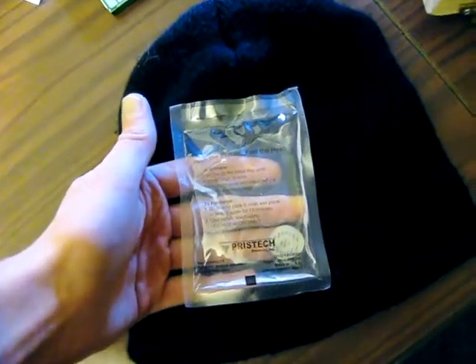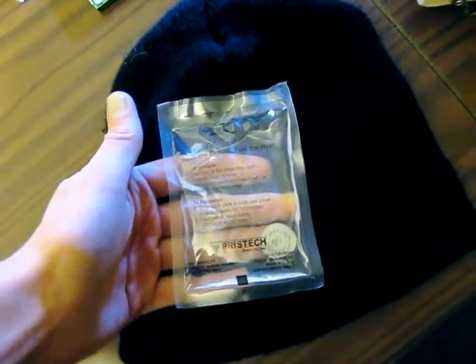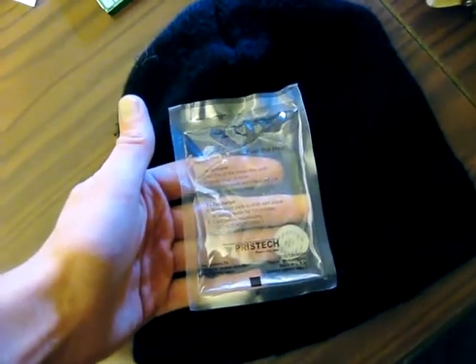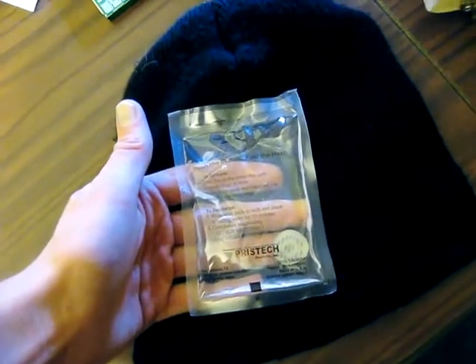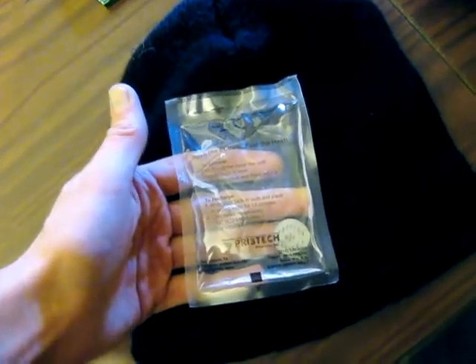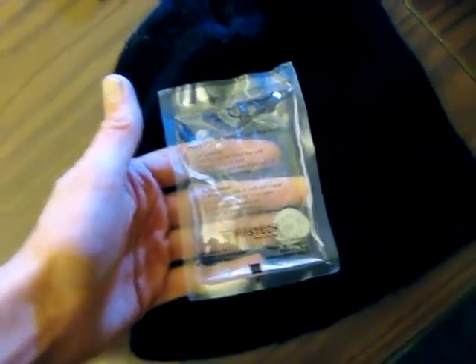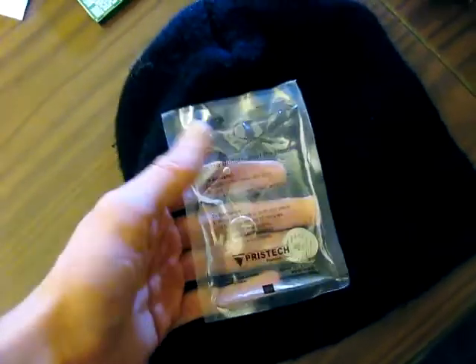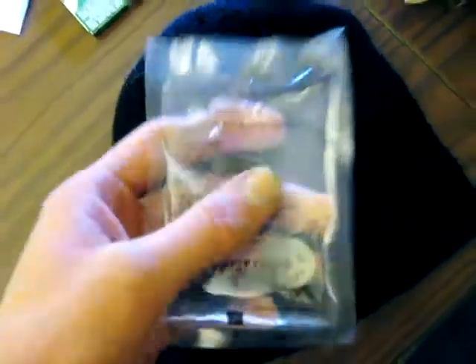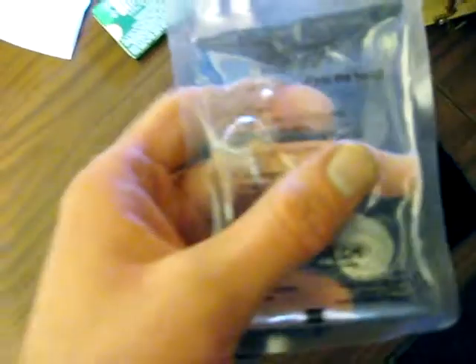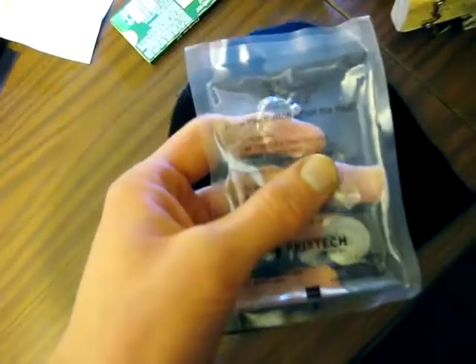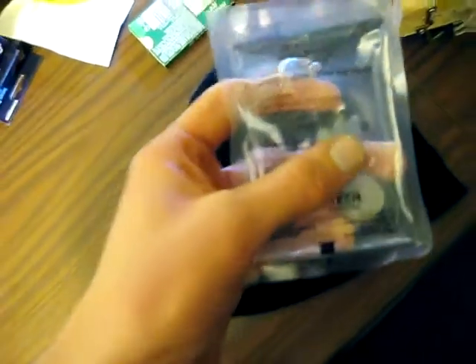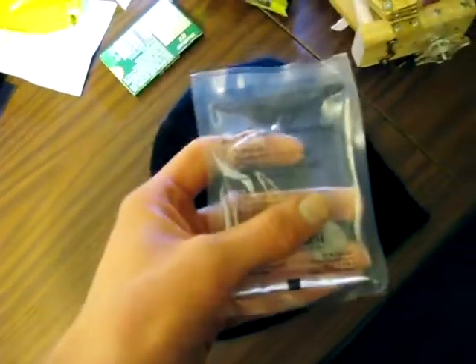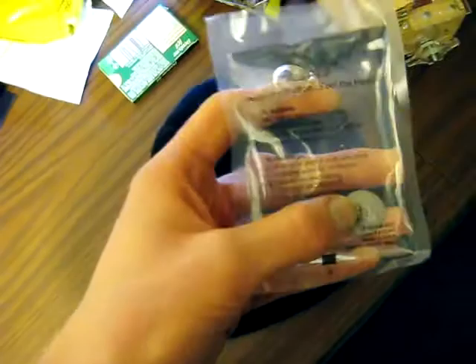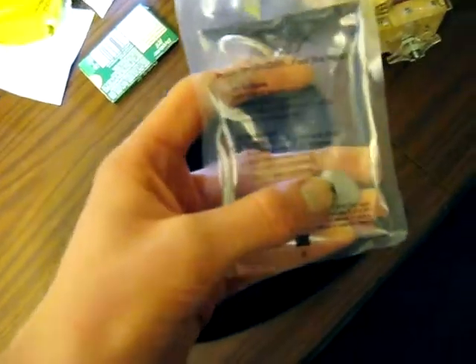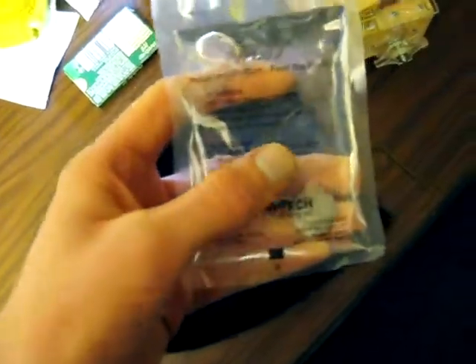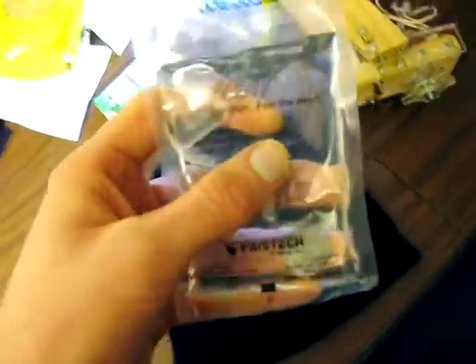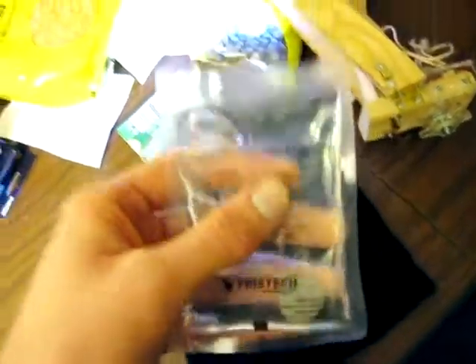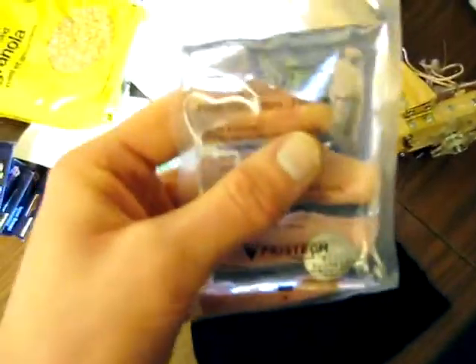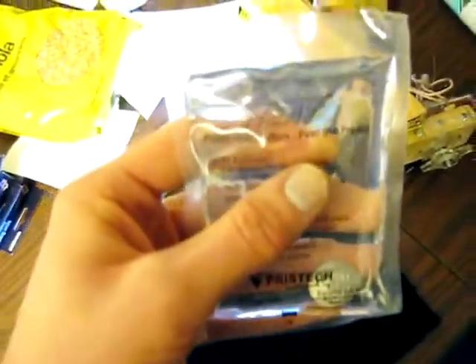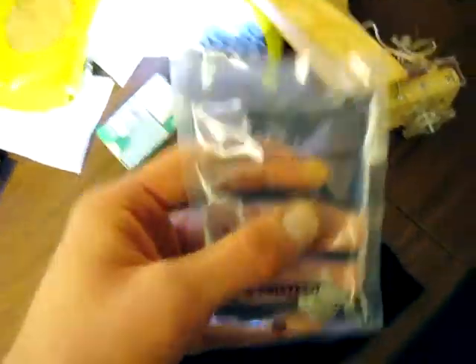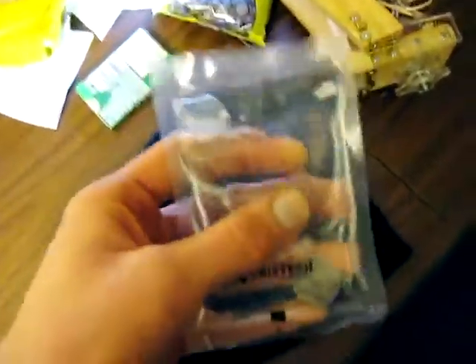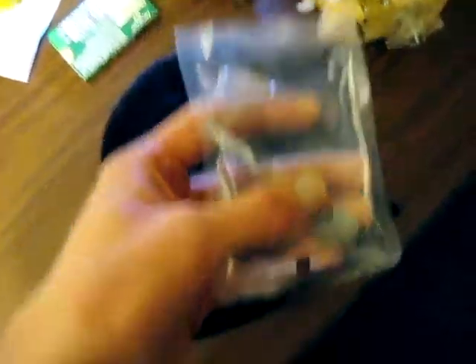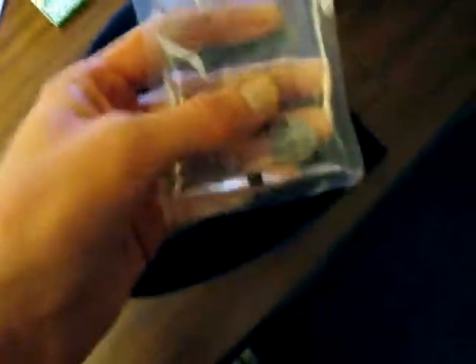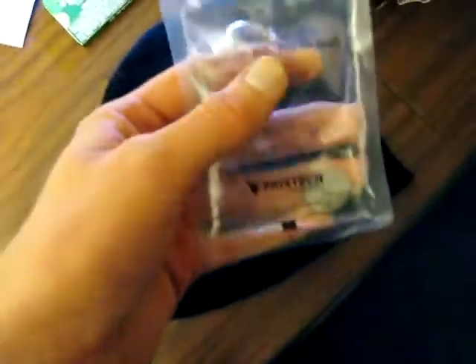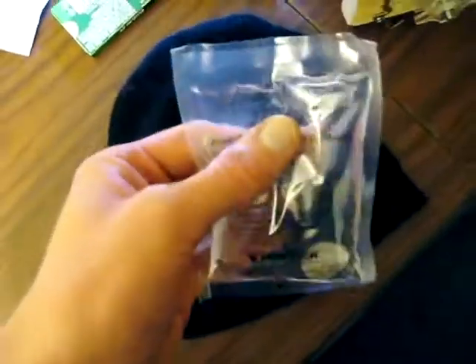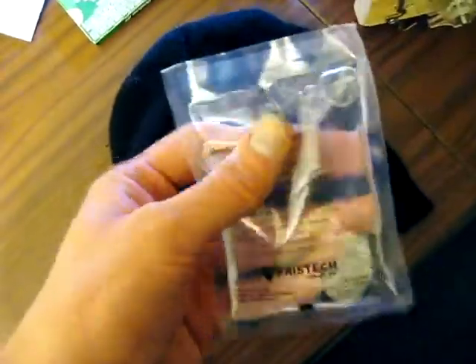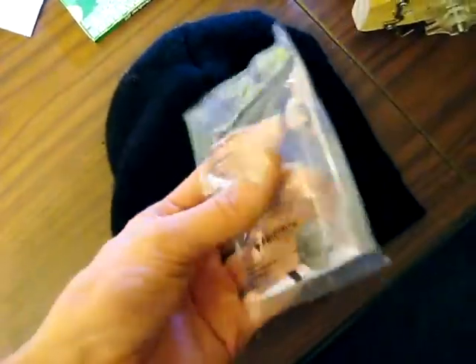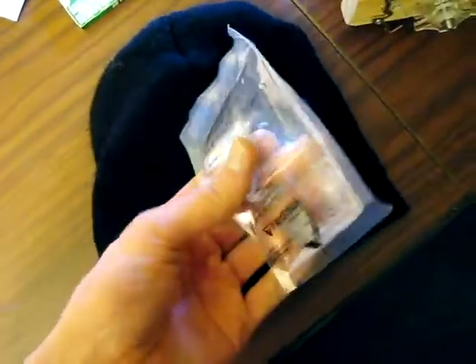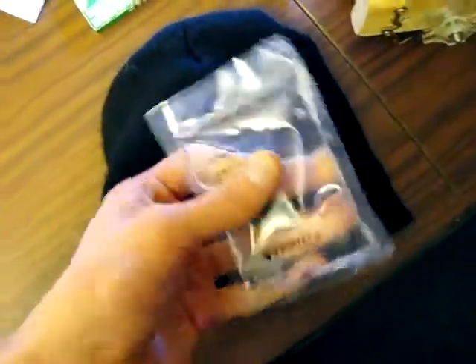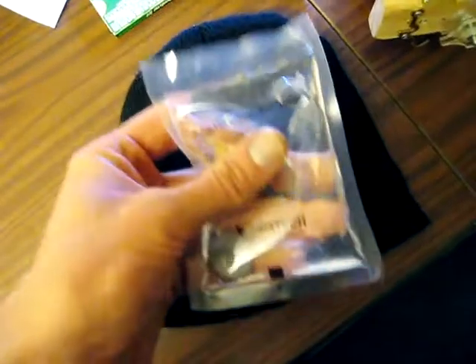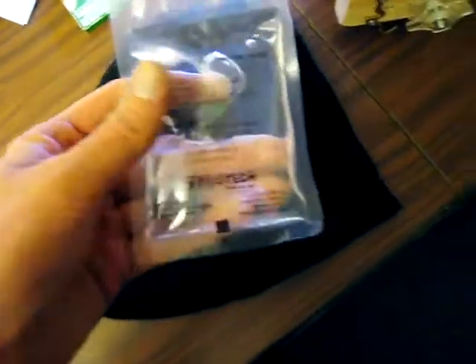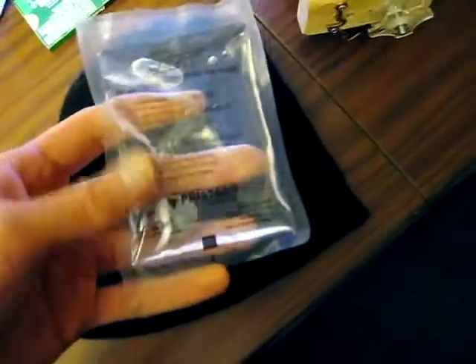Maybe I'm too amused by simple things, but this stuff blows my mind. It's a little plastic baggy filled with sodium acetate, which as you can see is a nice clear liquid.